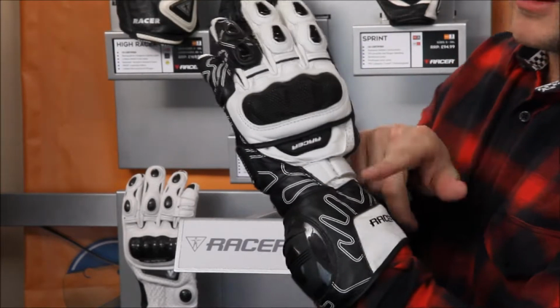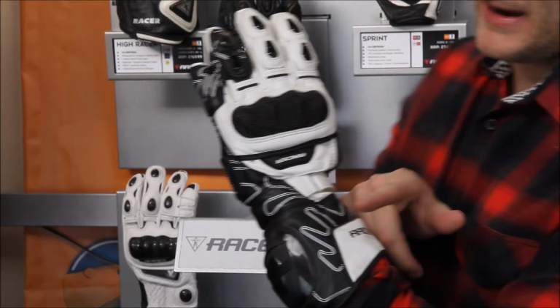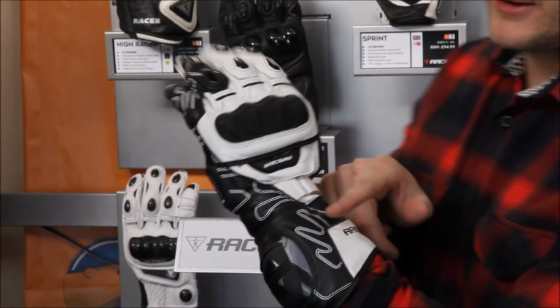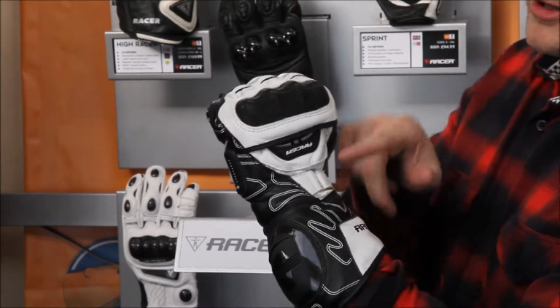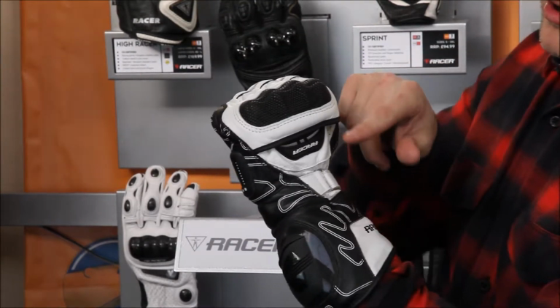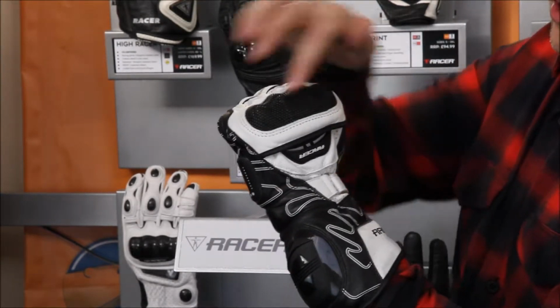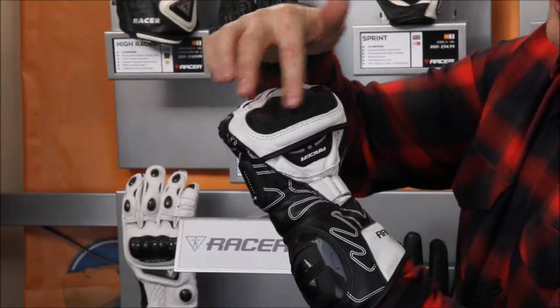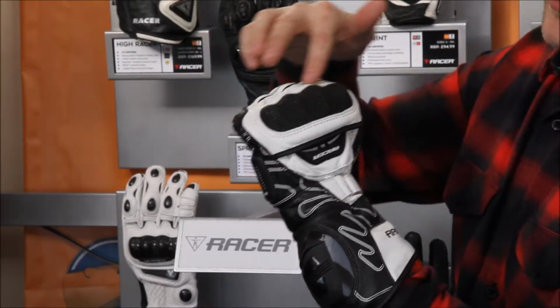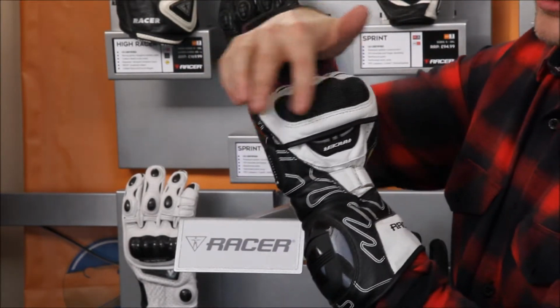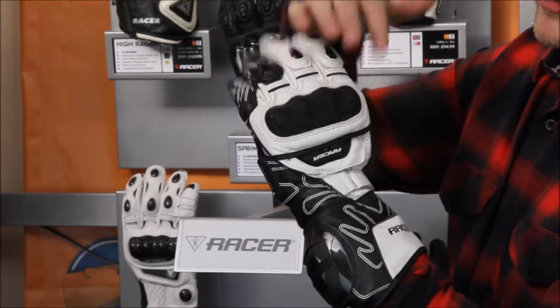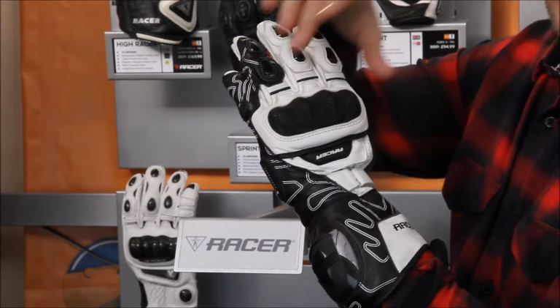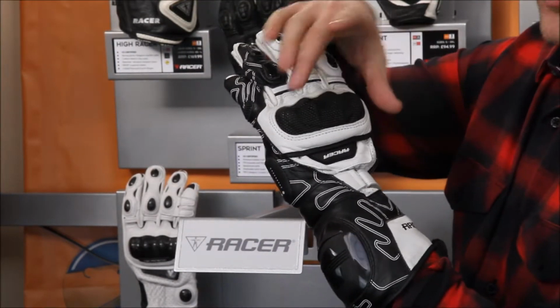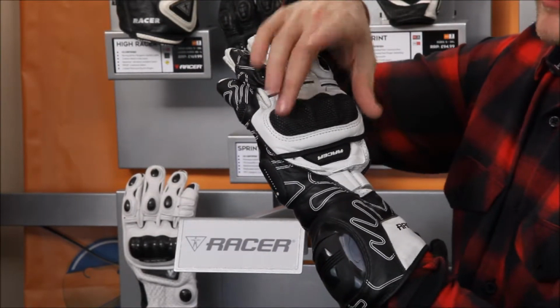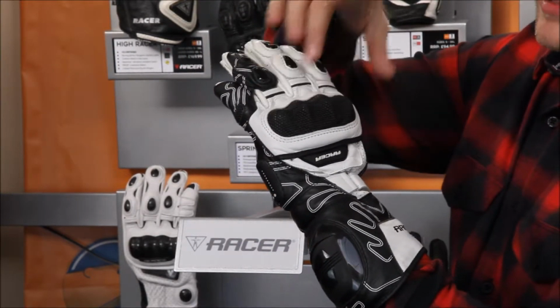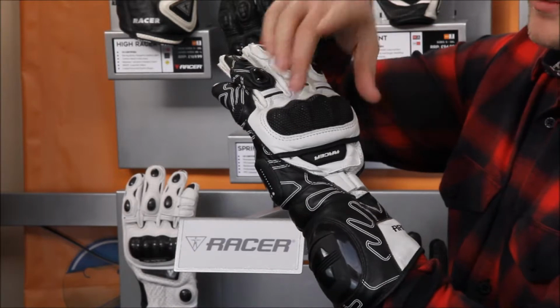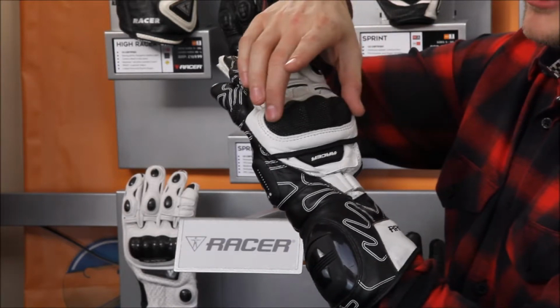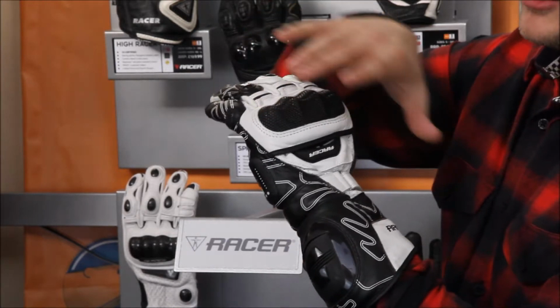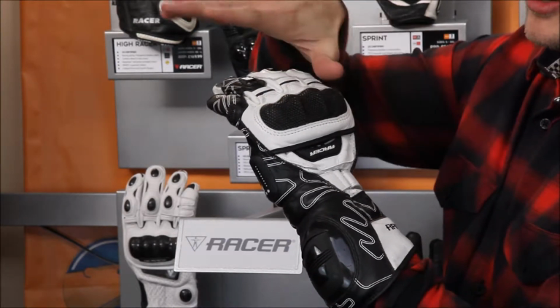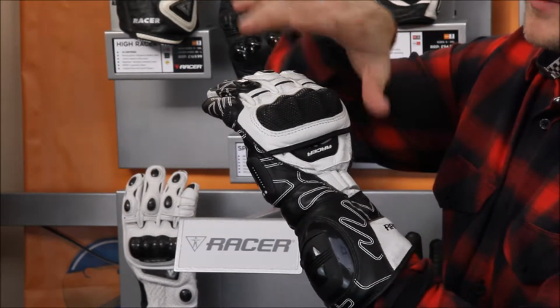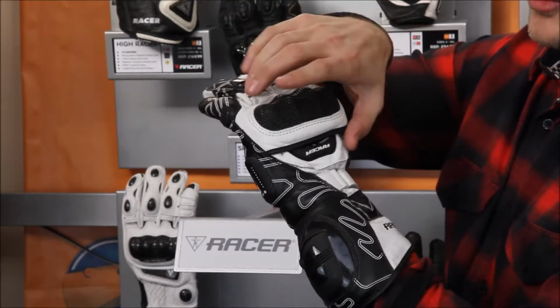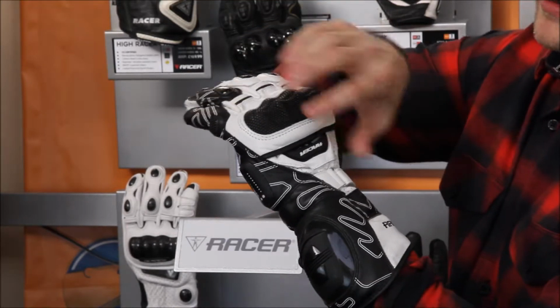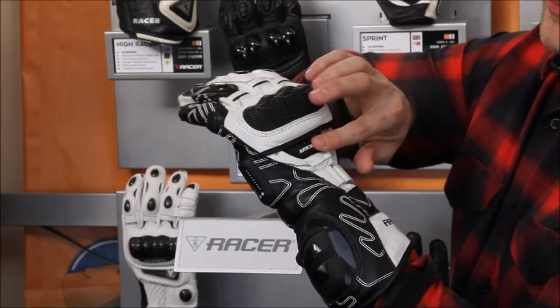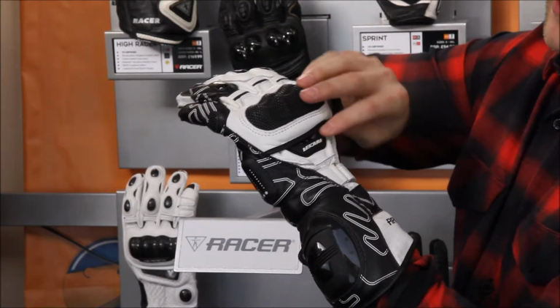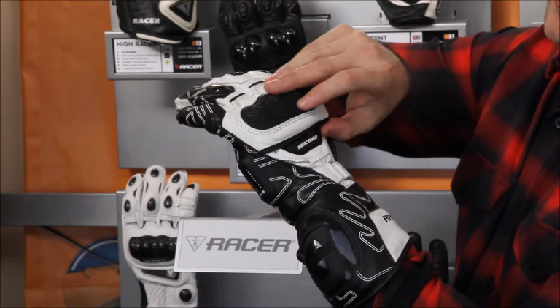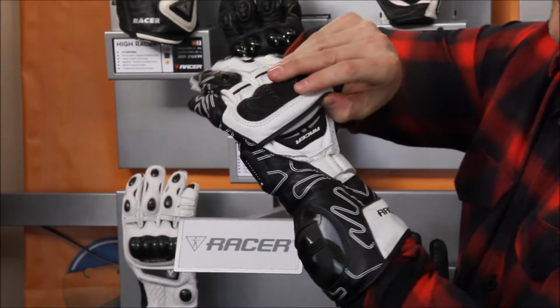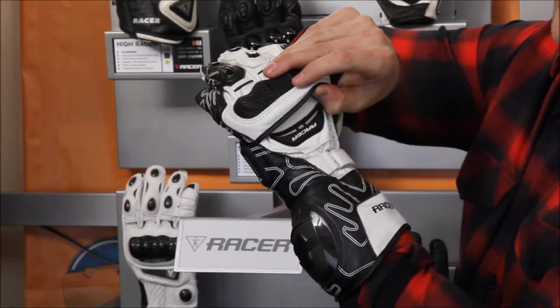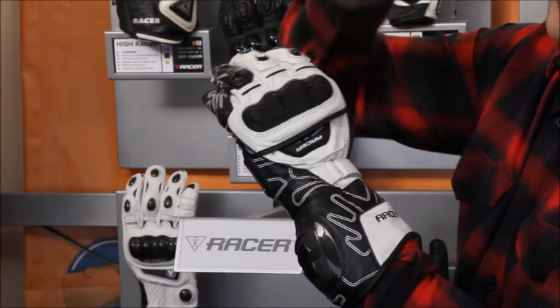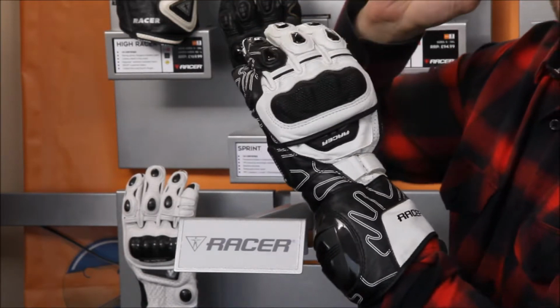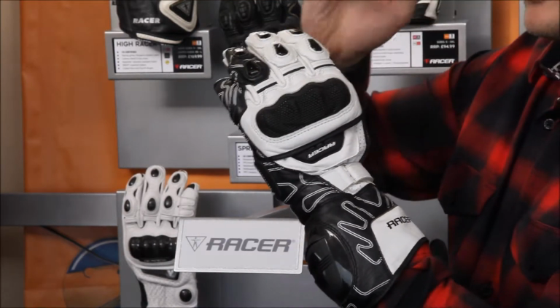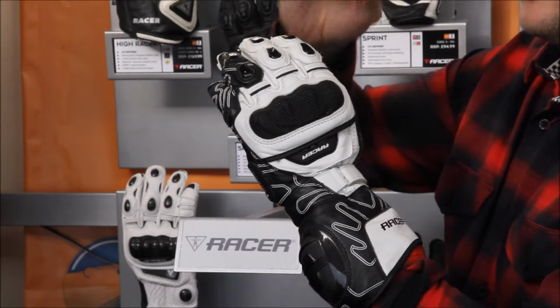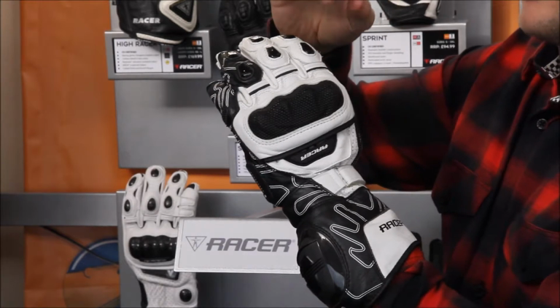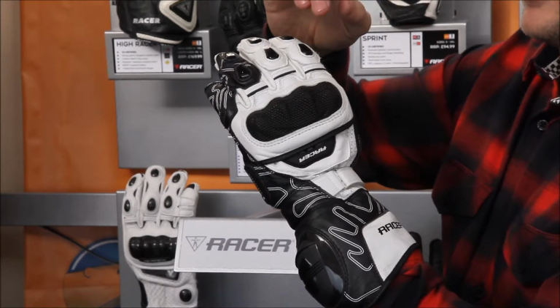Coming back up the backside, you've got a super fabric knuckle slider. If you do have an accident, that's going to increase the chance of you sliding away and not gripping. It's raised above the rest of the glove, so extra comfort when you're riding the bike.